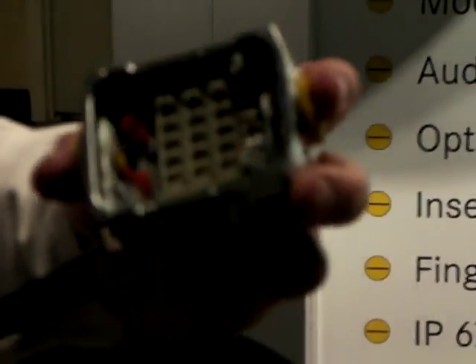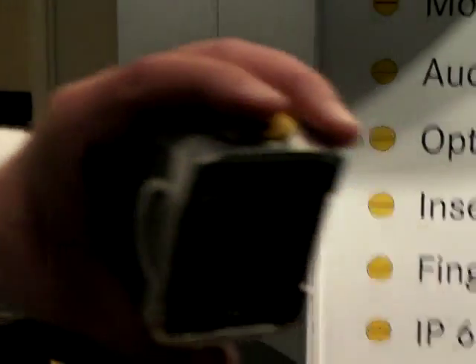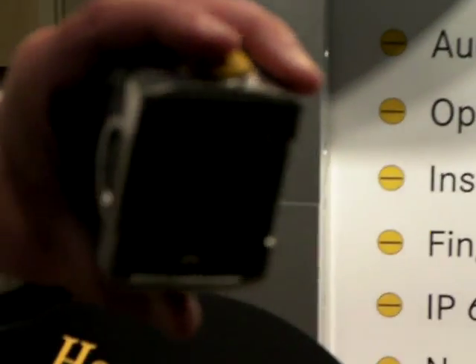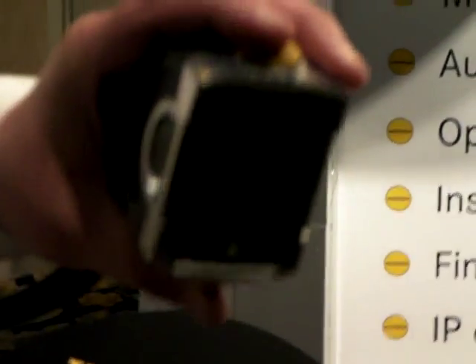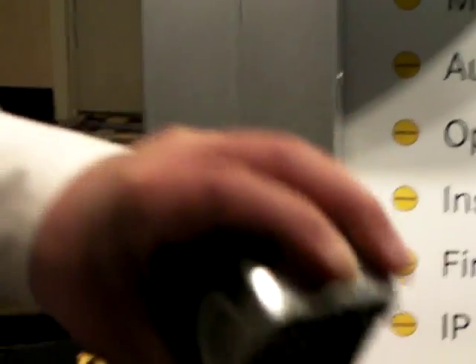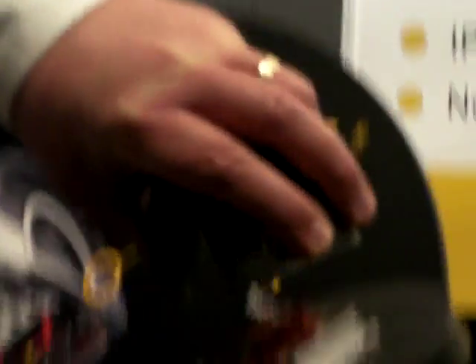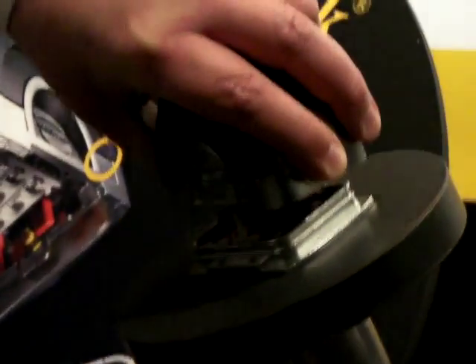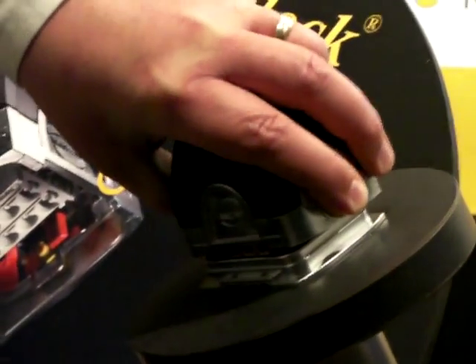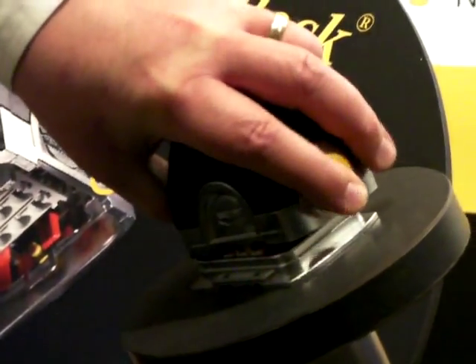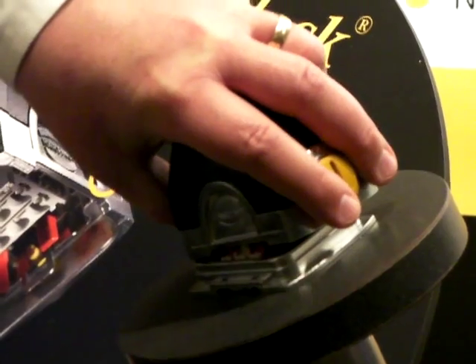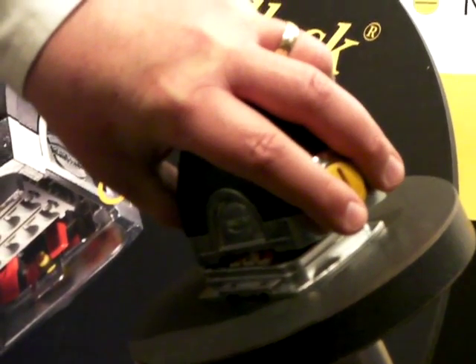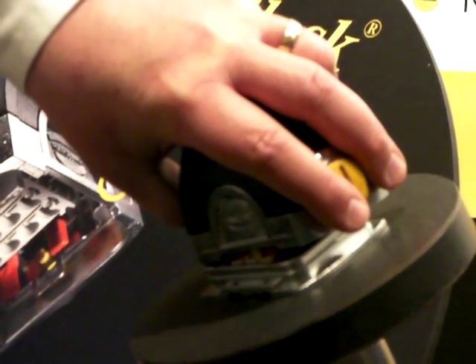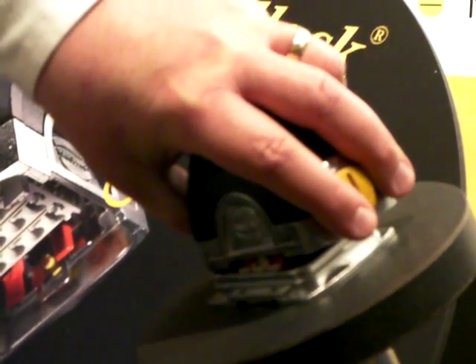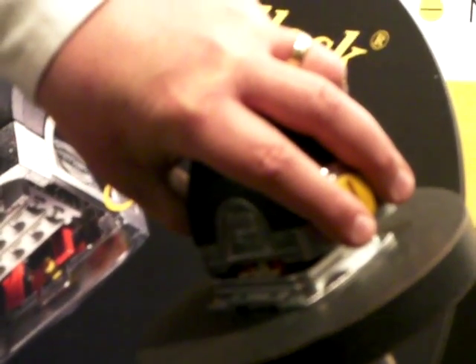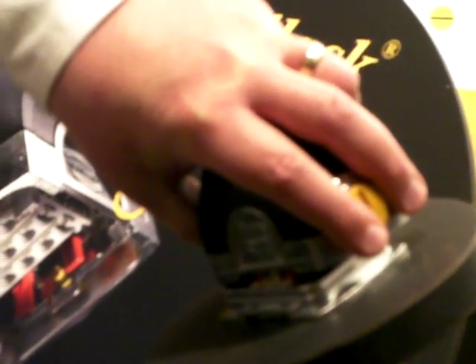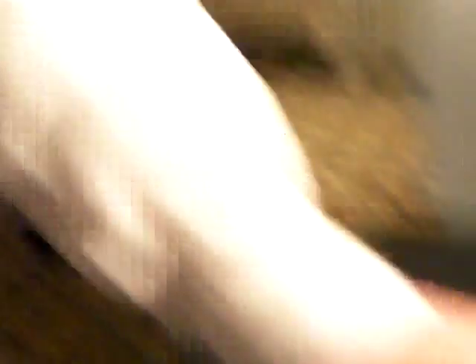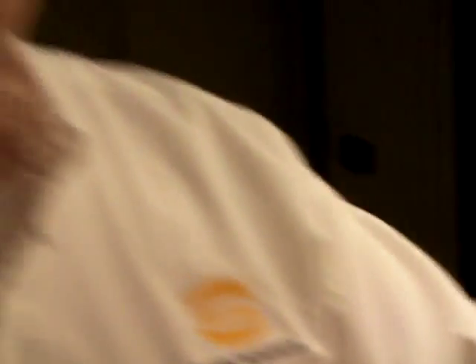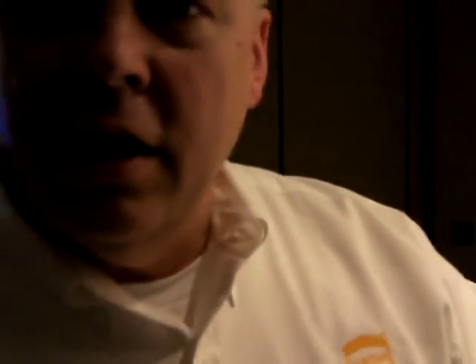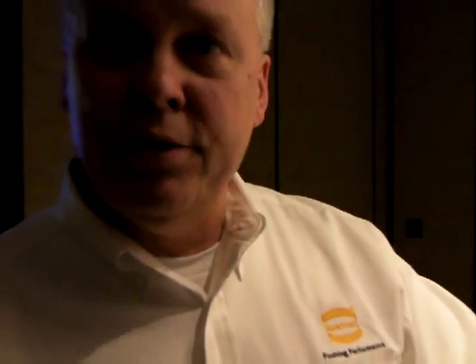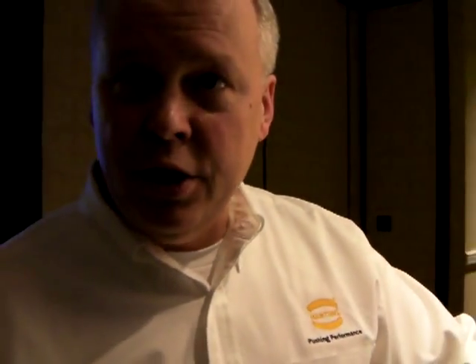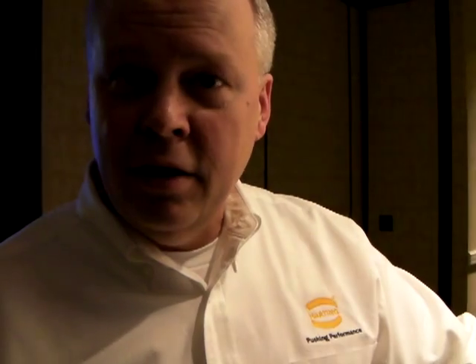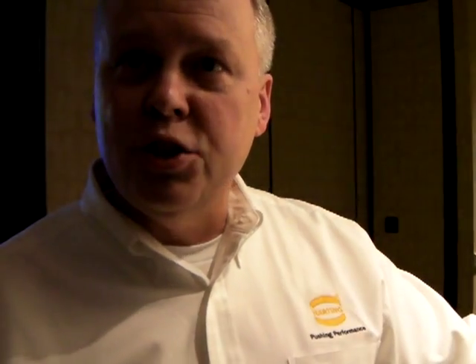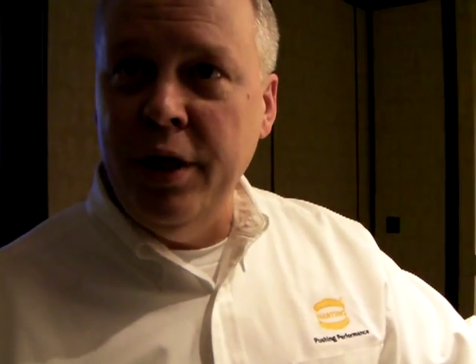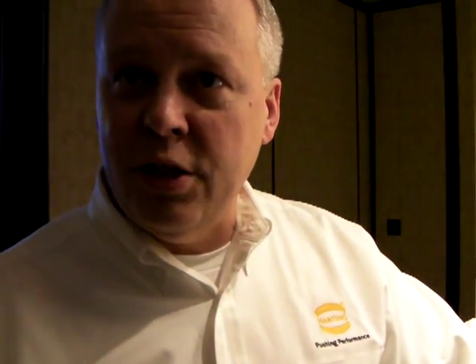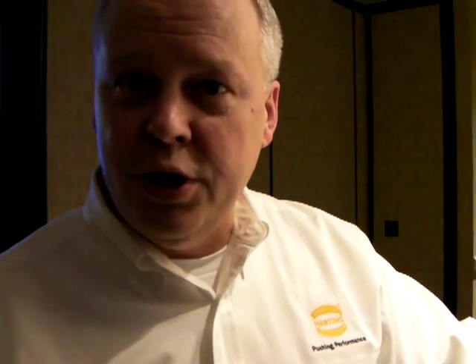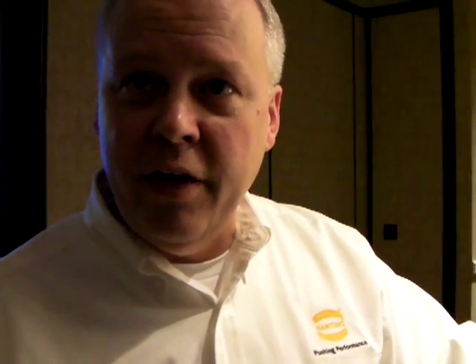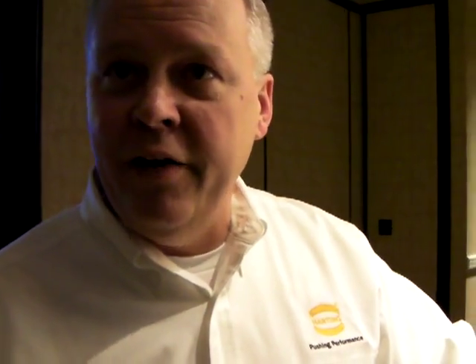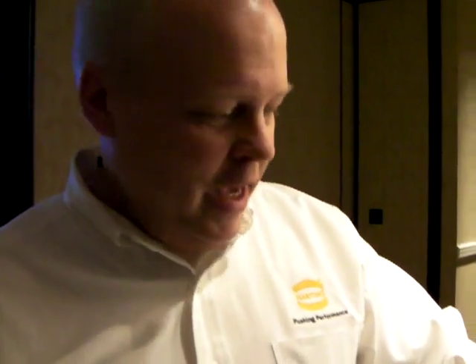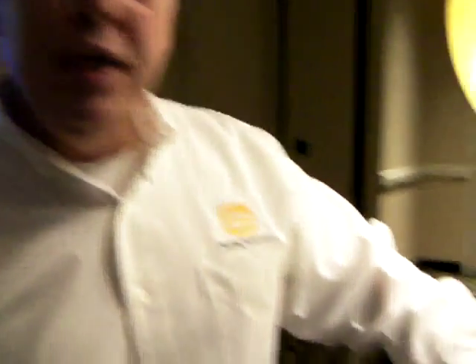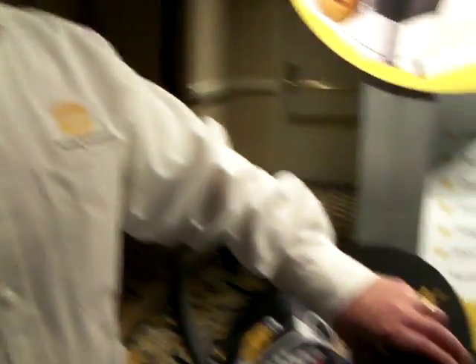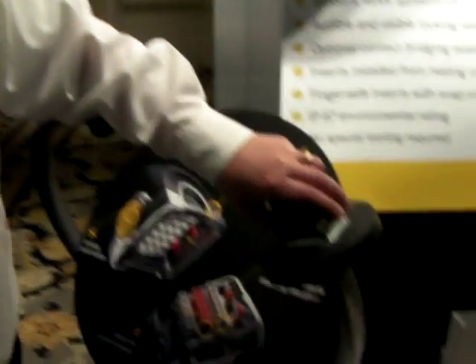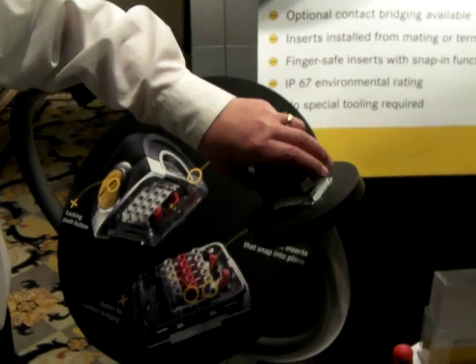Rated for IP67, it's perfect for any industrial application: factory automation, injection molding, transportation, discrete machinery, customized machinery, and more — anywhere you need a robust, heavy-duty connector.